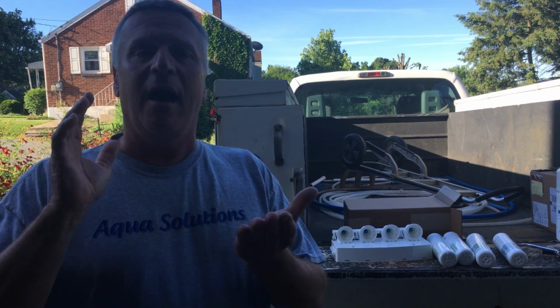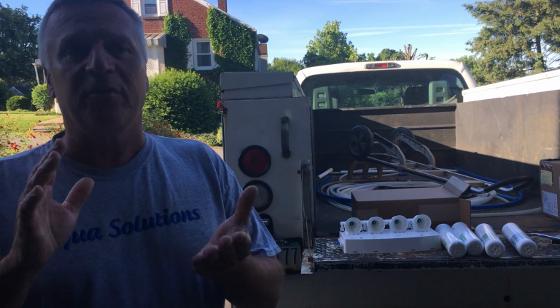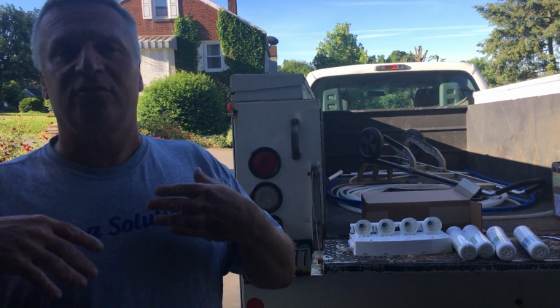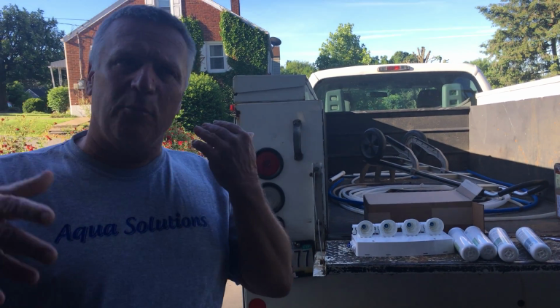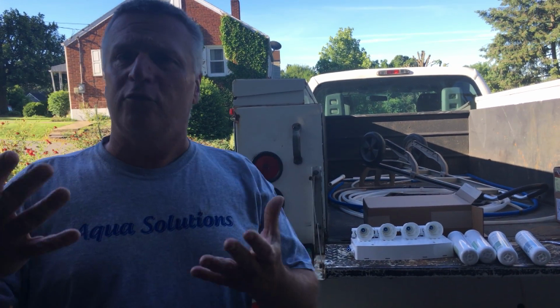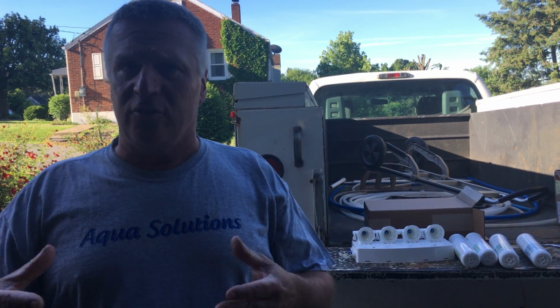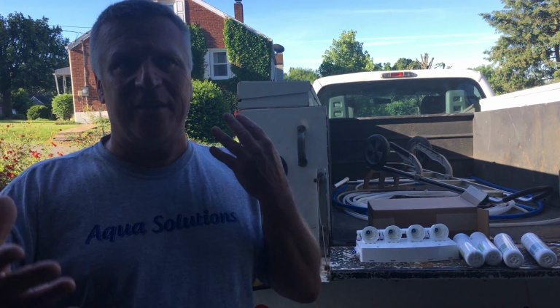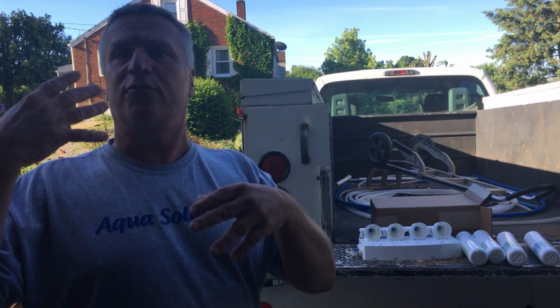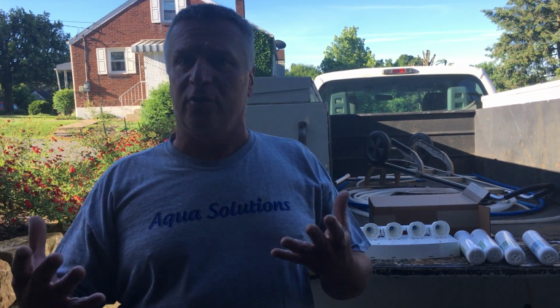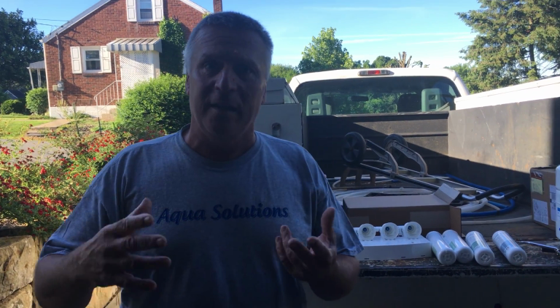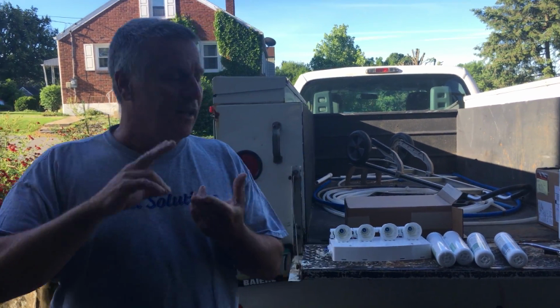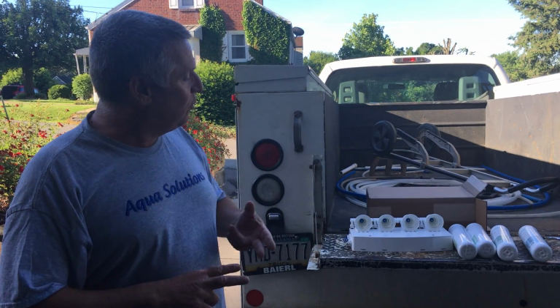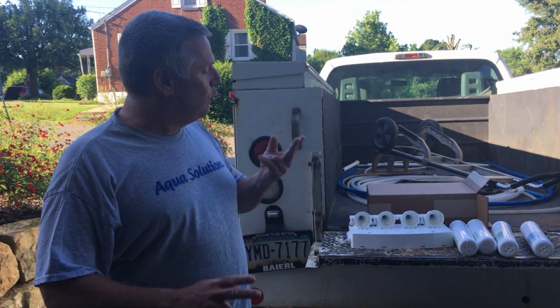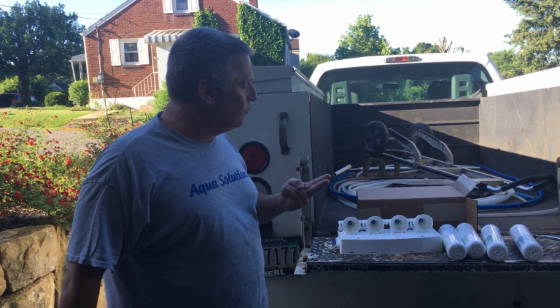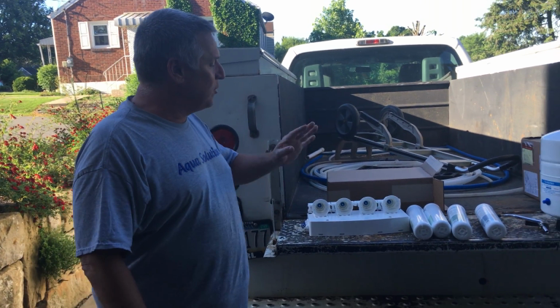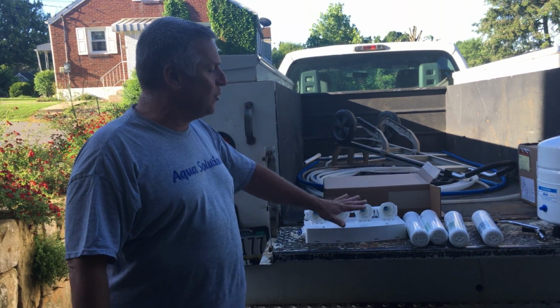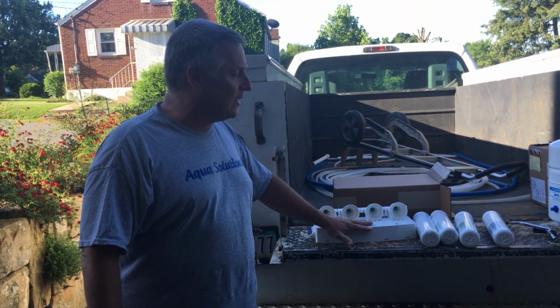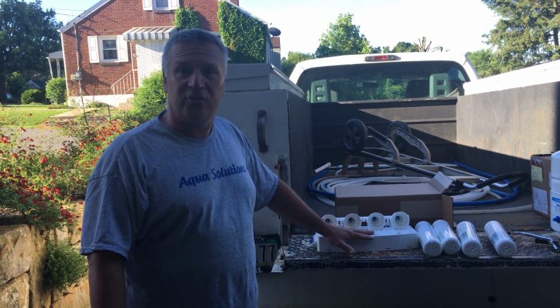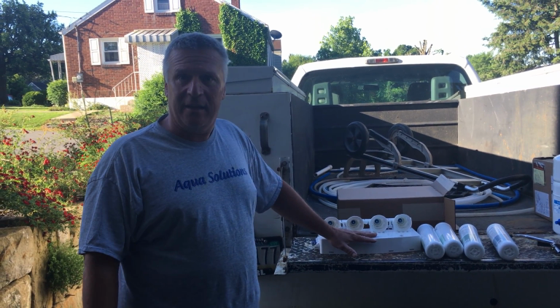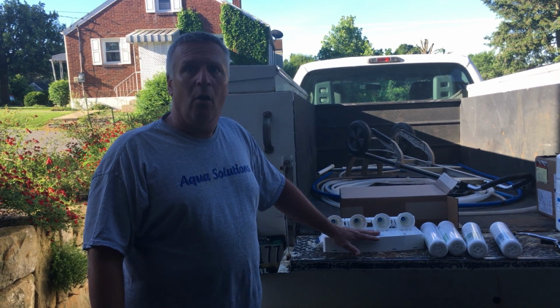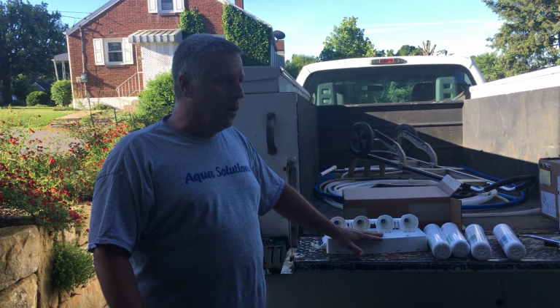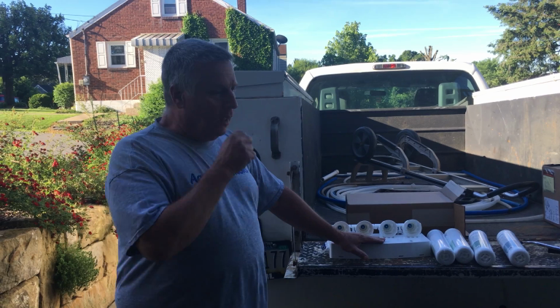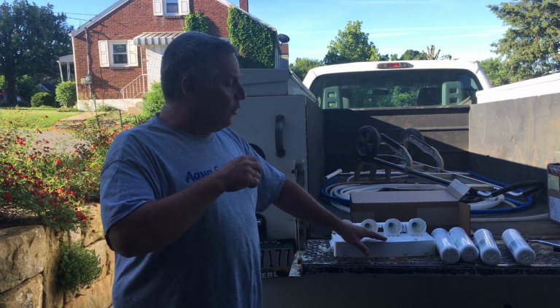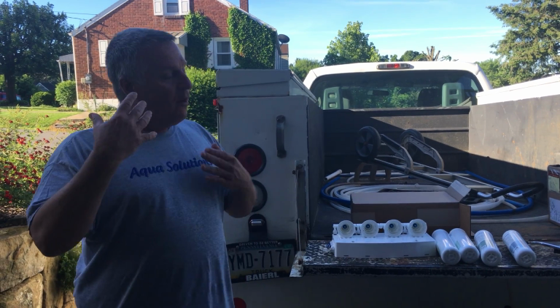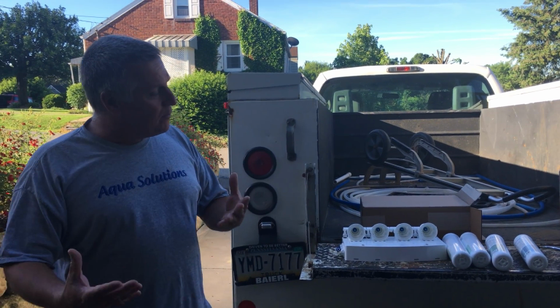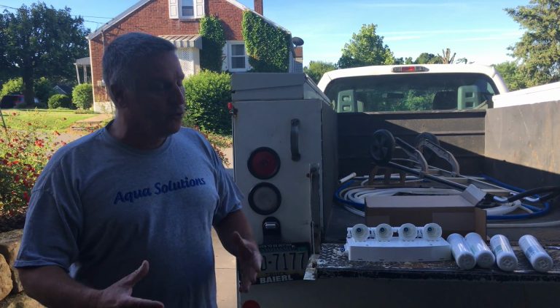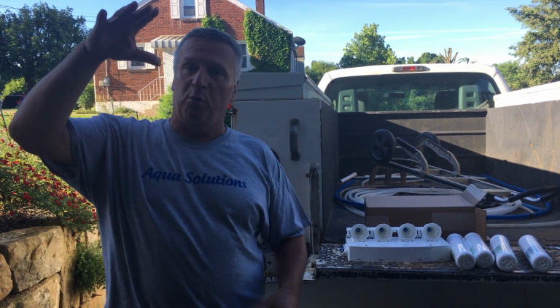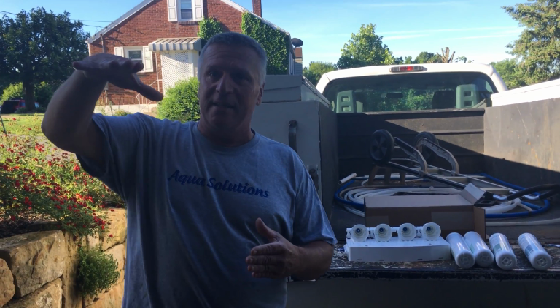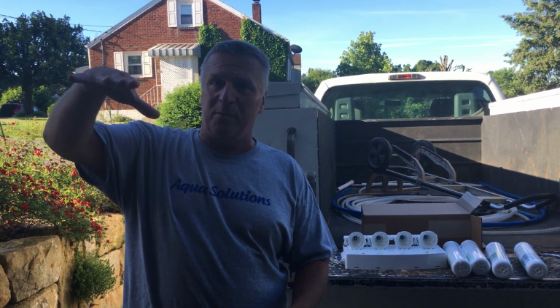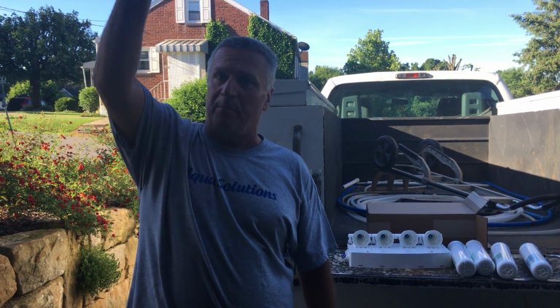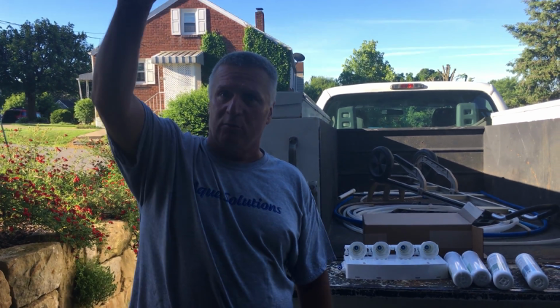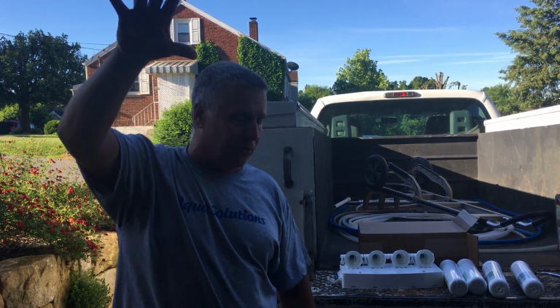A couple of things to give you an idea if you're considering one — there are two places we can put them. We can put it right under the sink, or where we prefer to do it is put it in the basement up in the rafters.